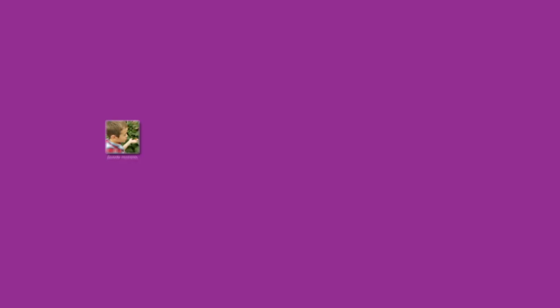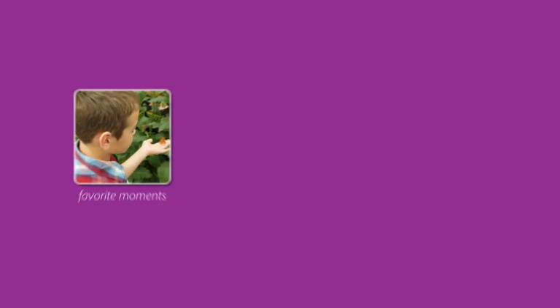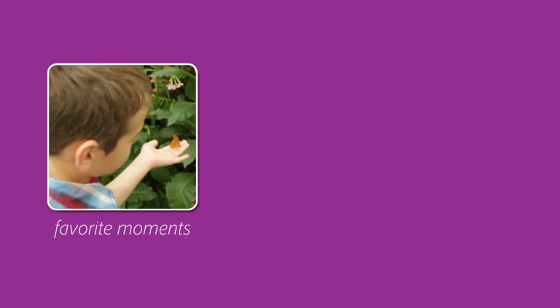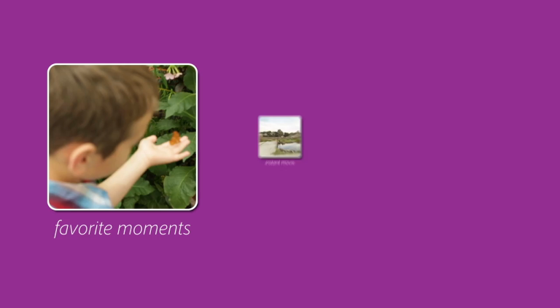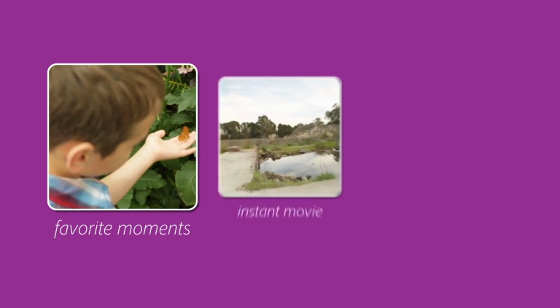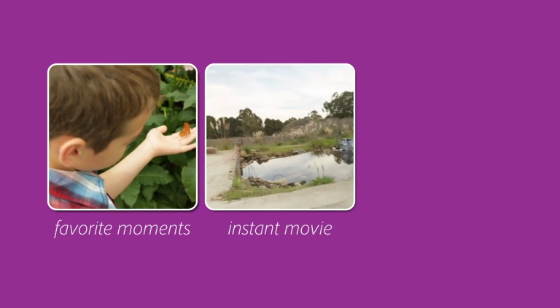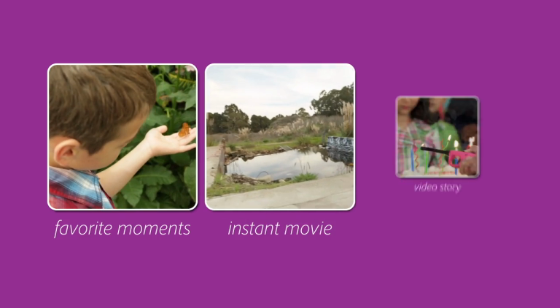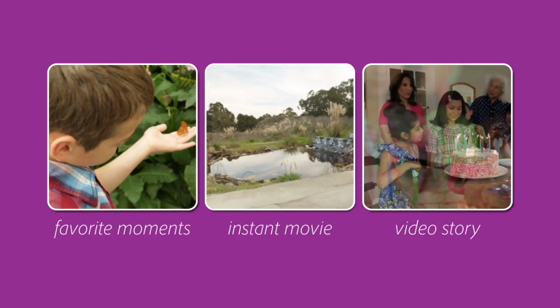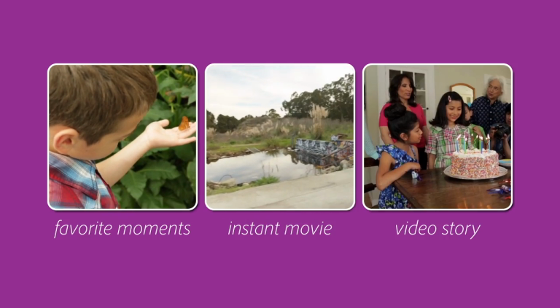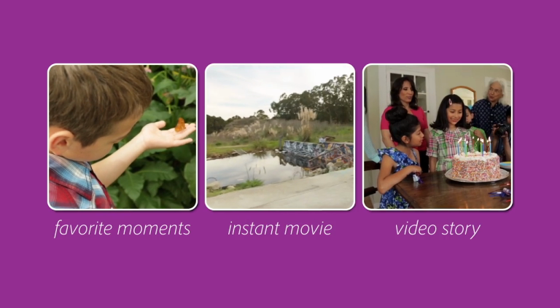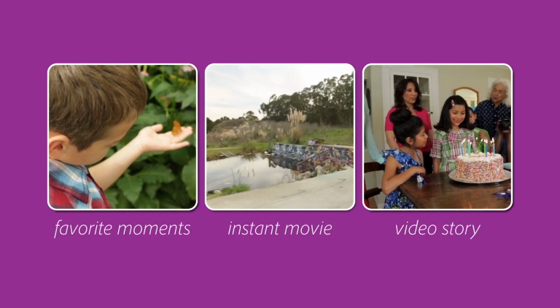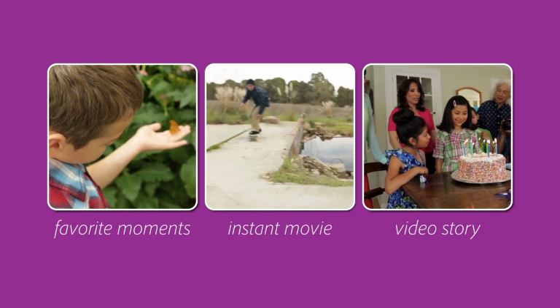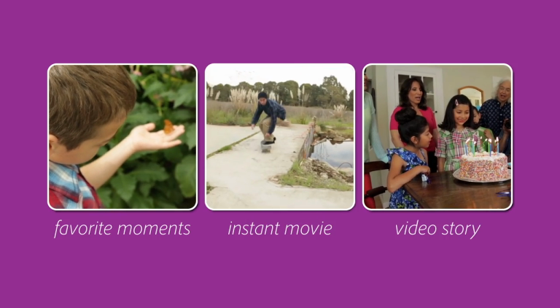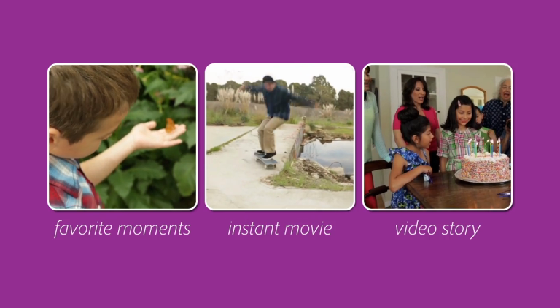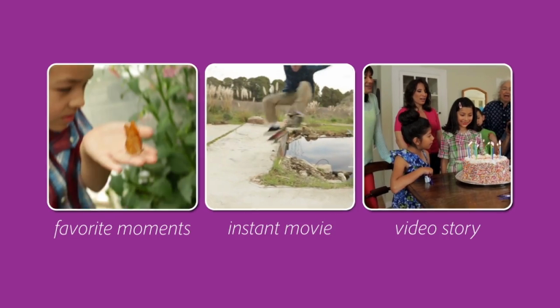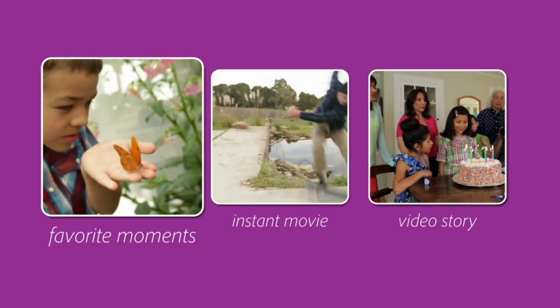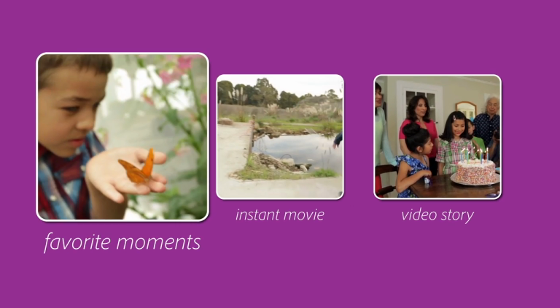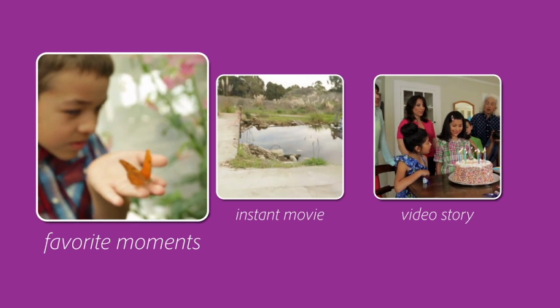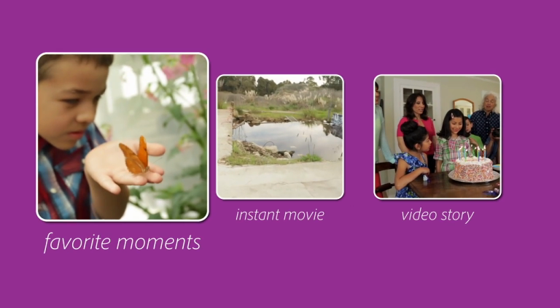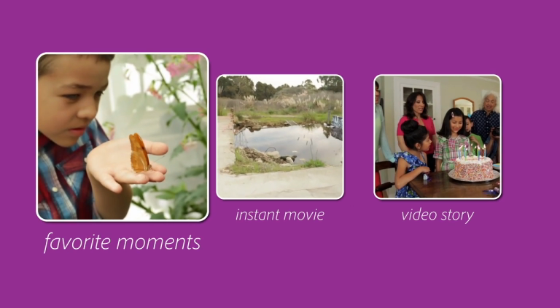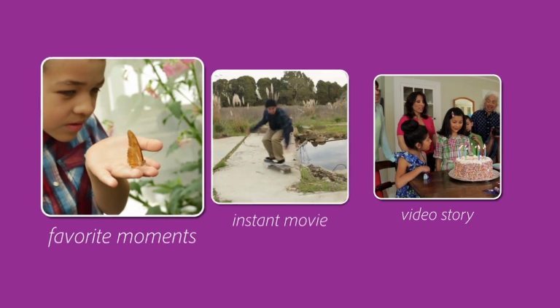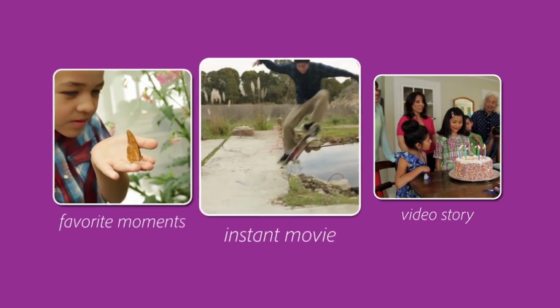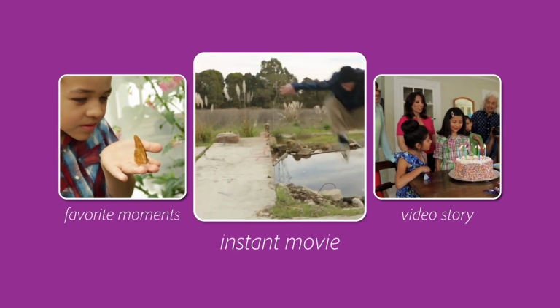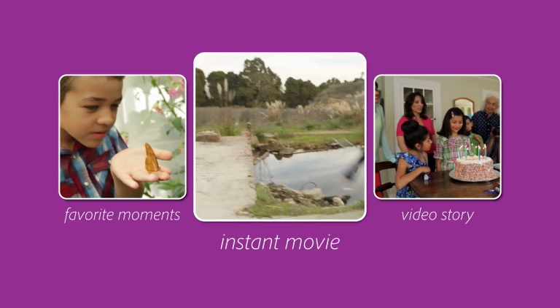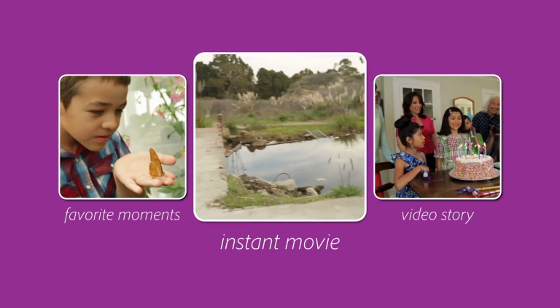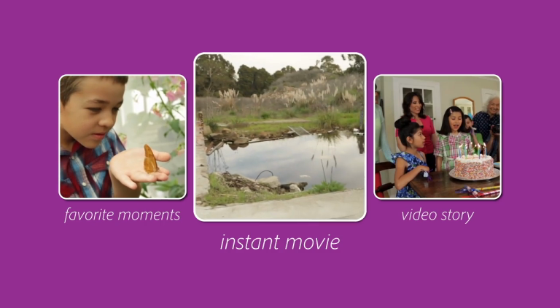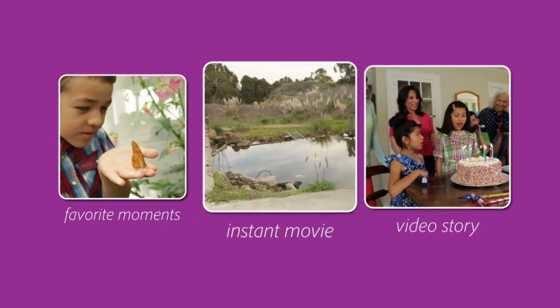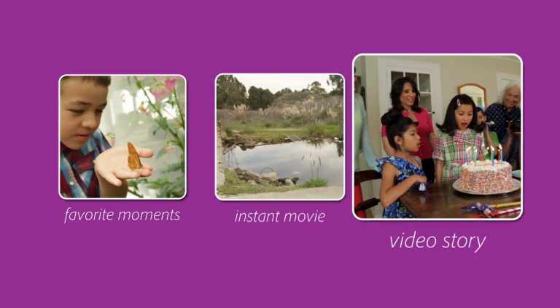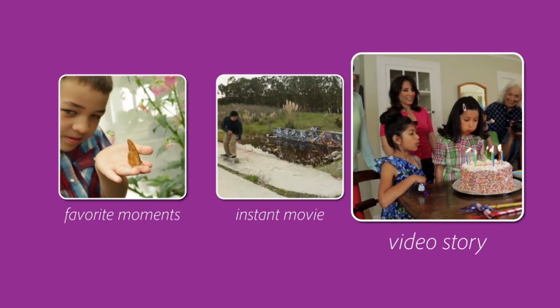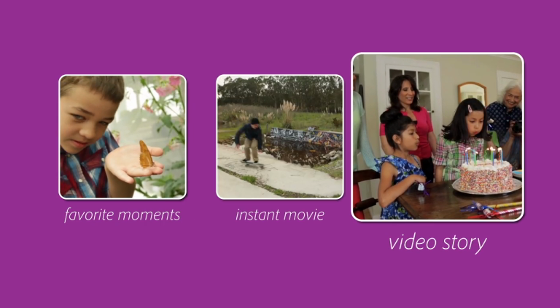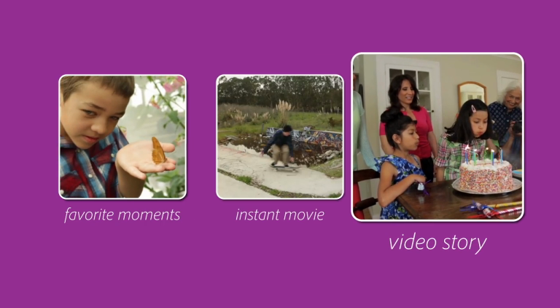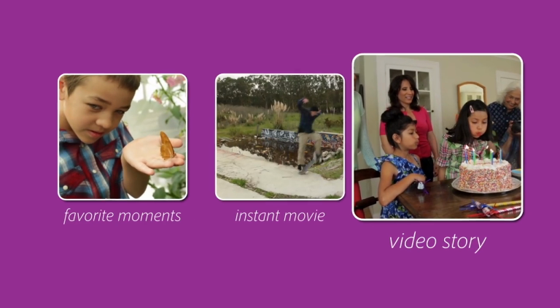With Favorite Moments, Instant Movie, and Video Story, it's a snap to turn raw footage into movies you'll want to share and watch over and over again. I'll see you next time.